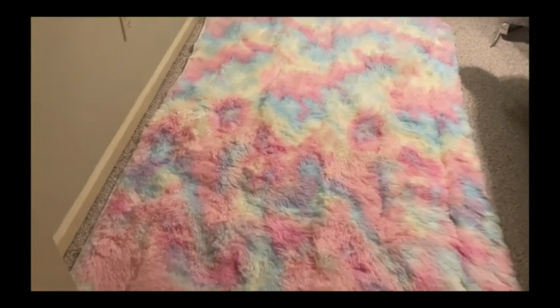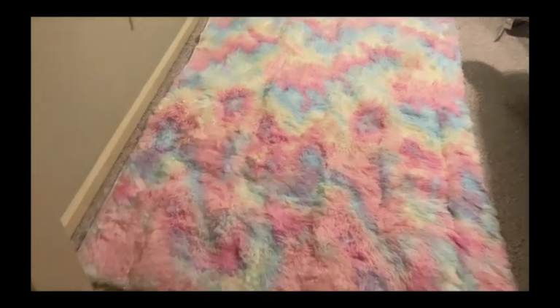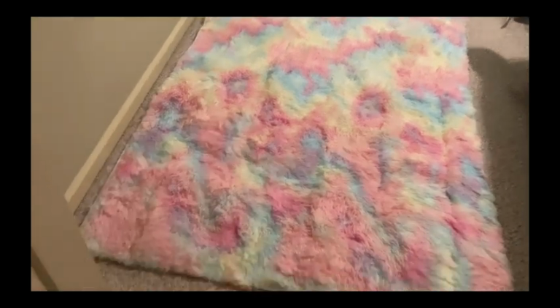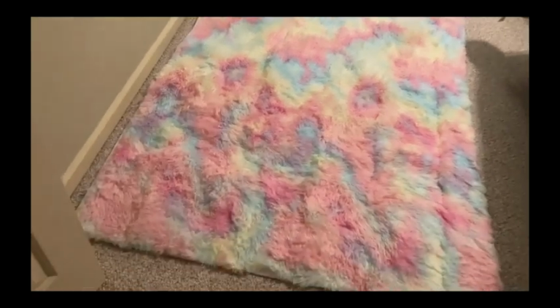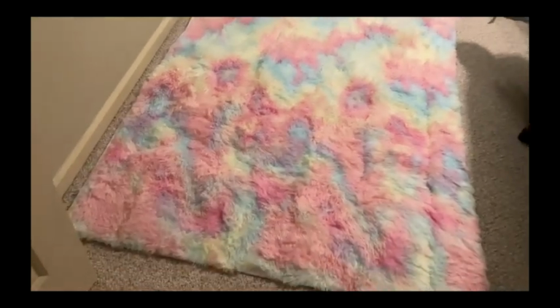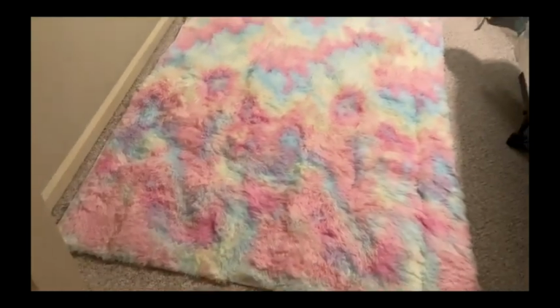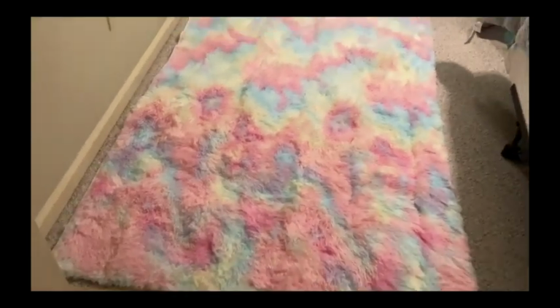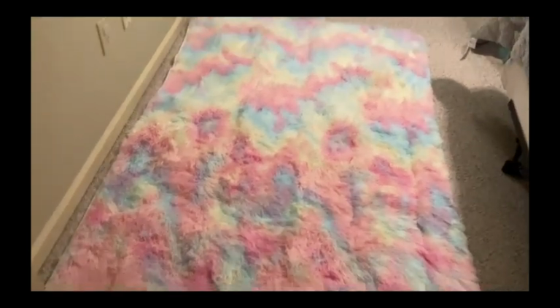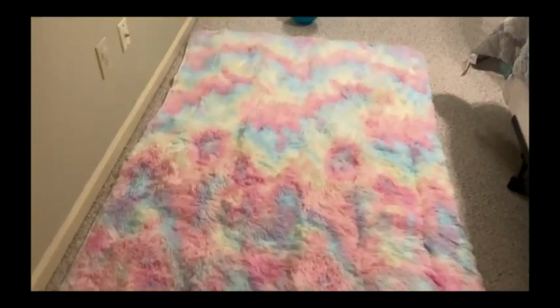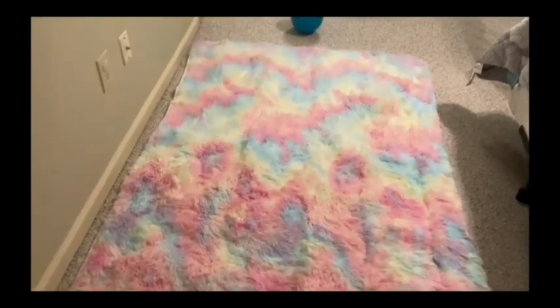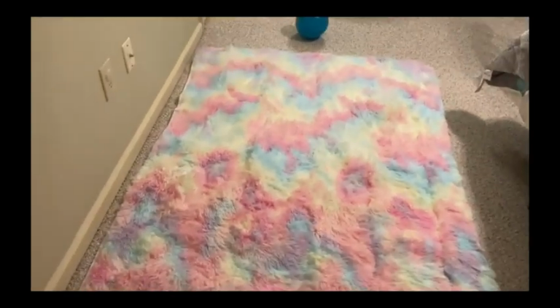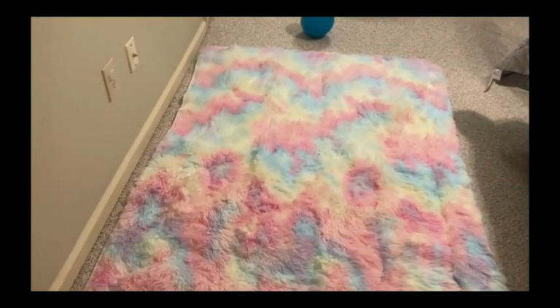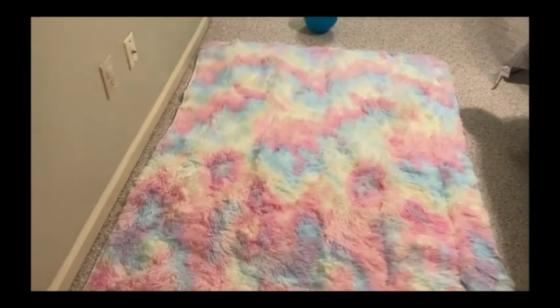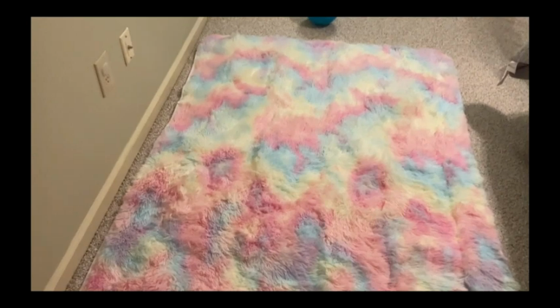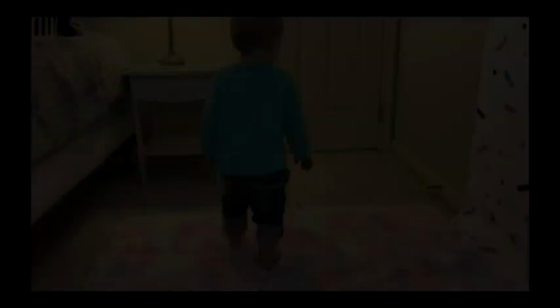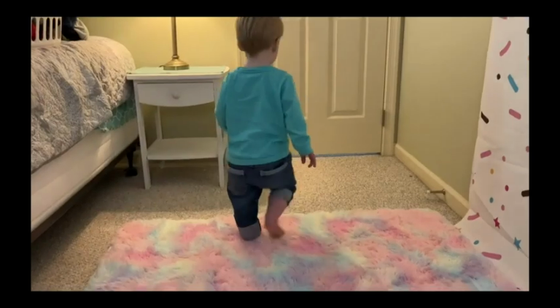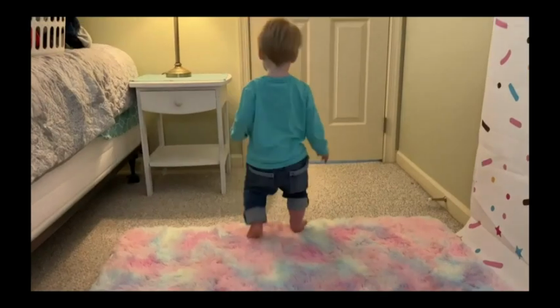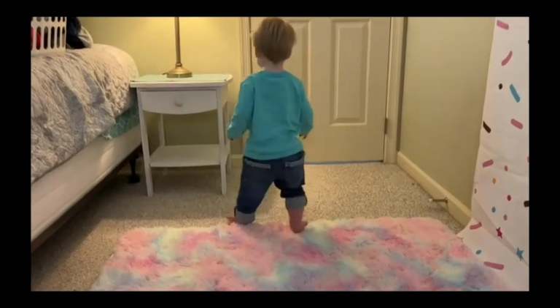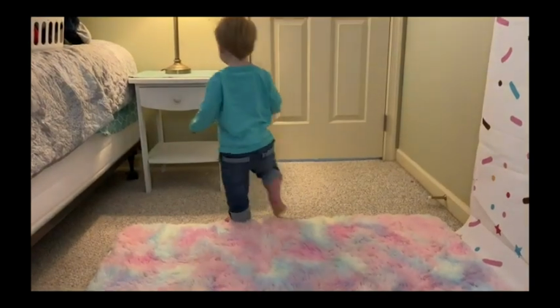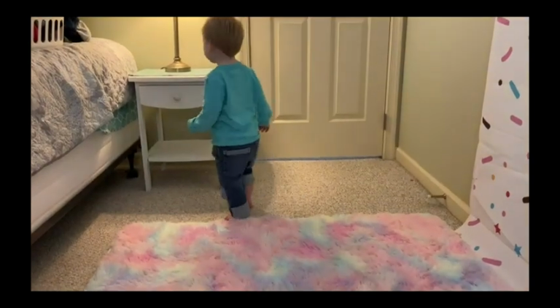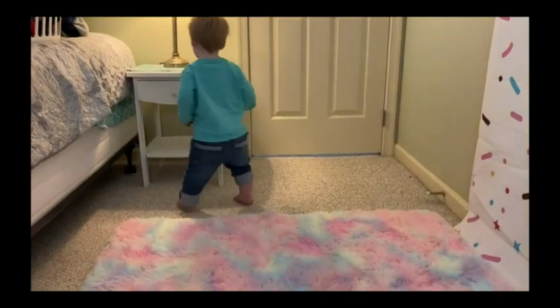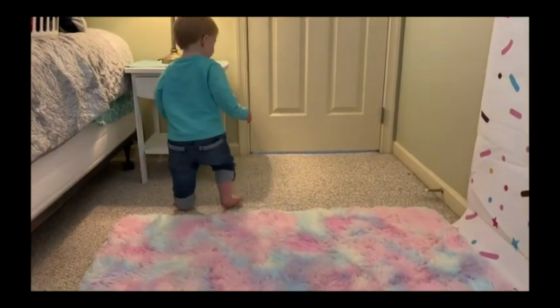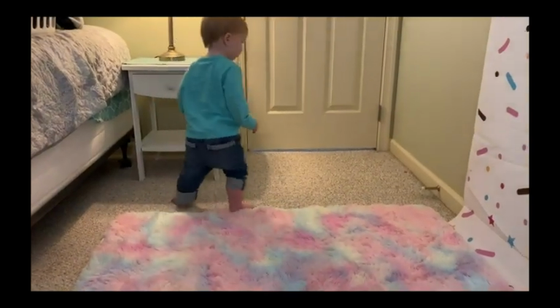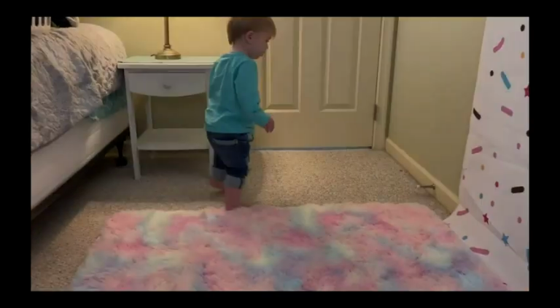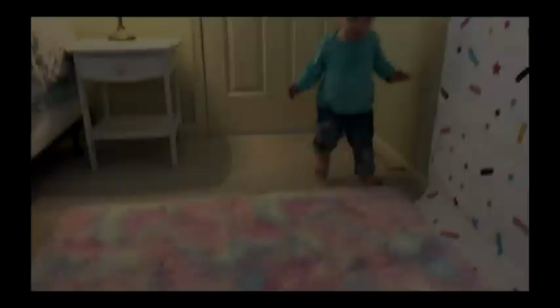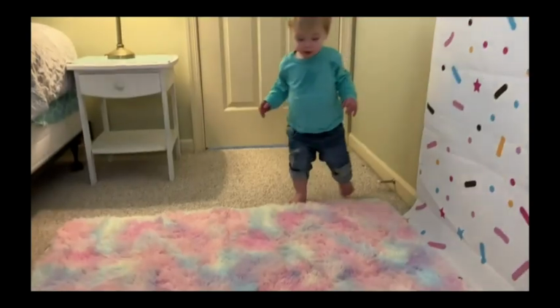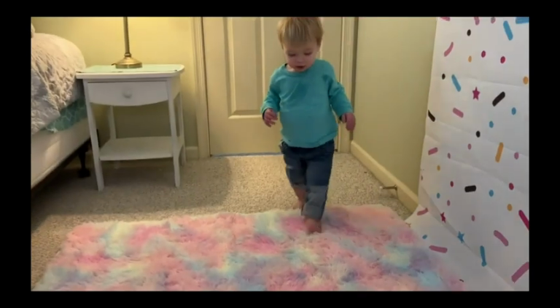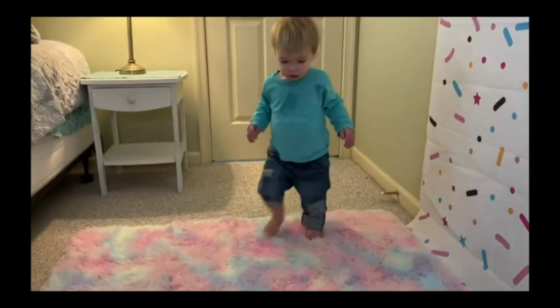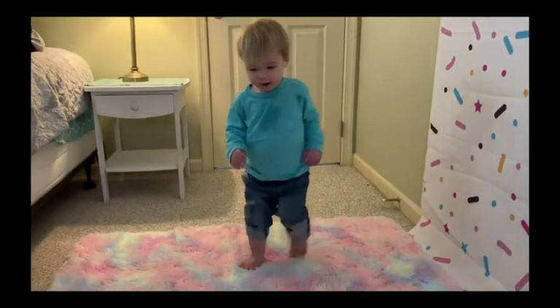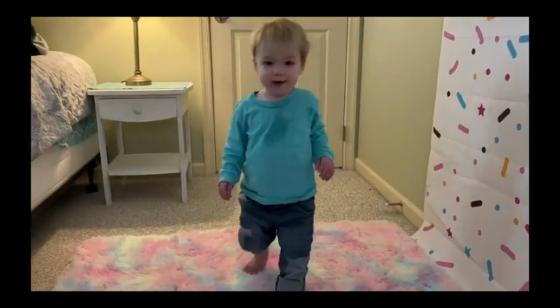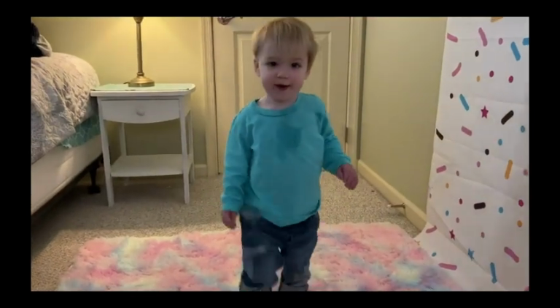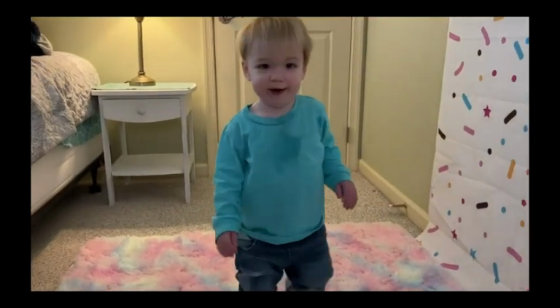The plush rug also offers warmth and comfort between kids and the cold floor, especially during playtime. Just watch my little cutie pie — he loves it.